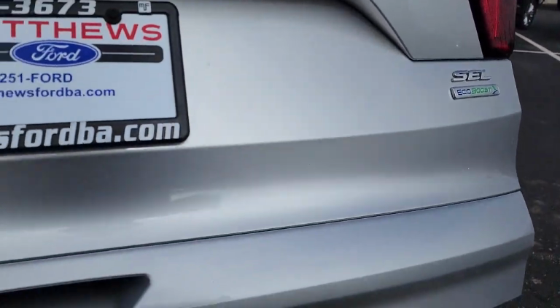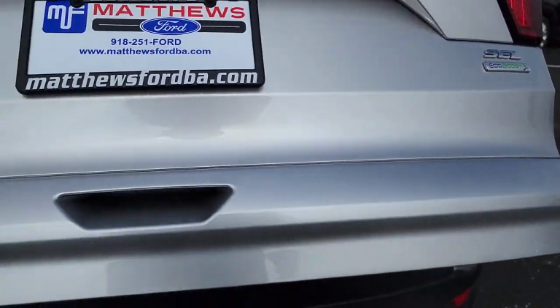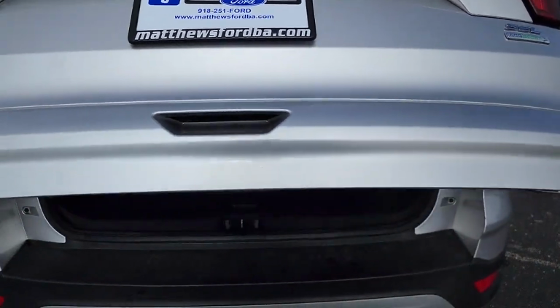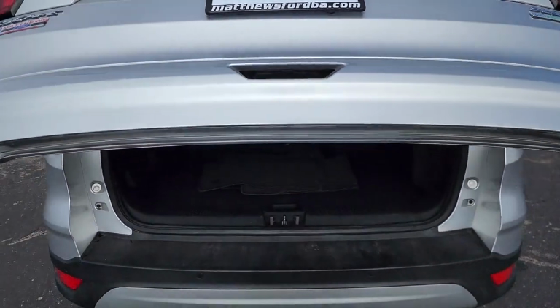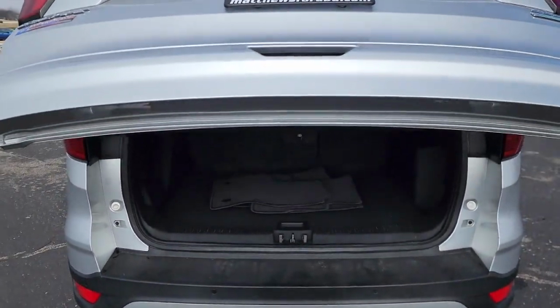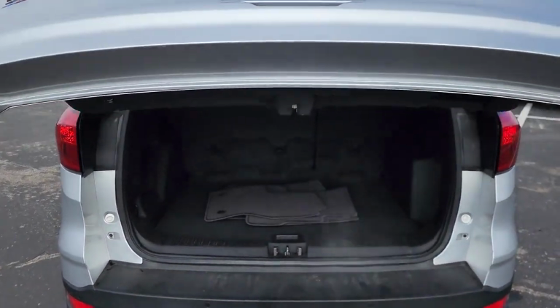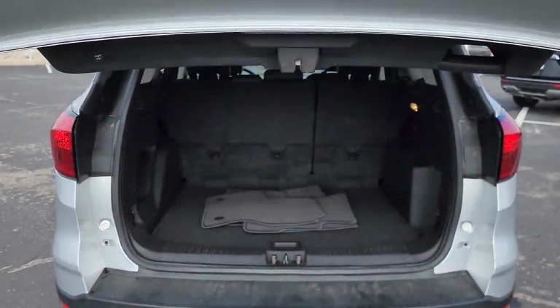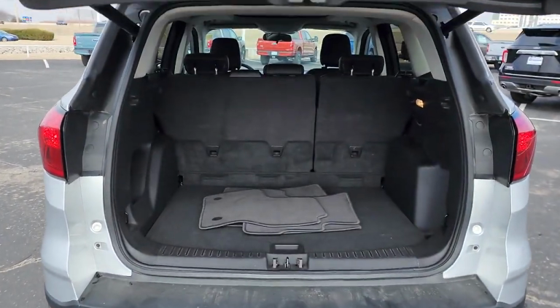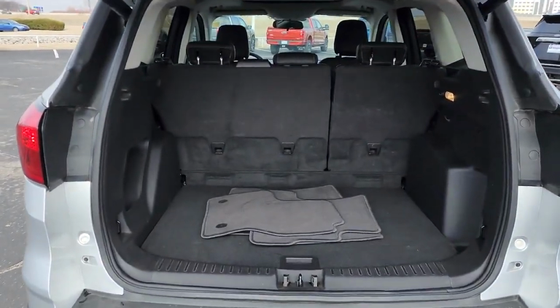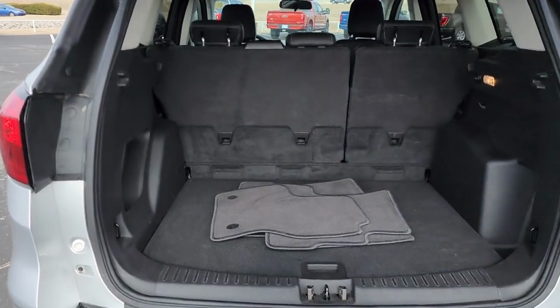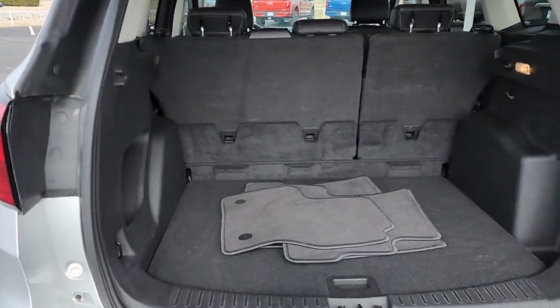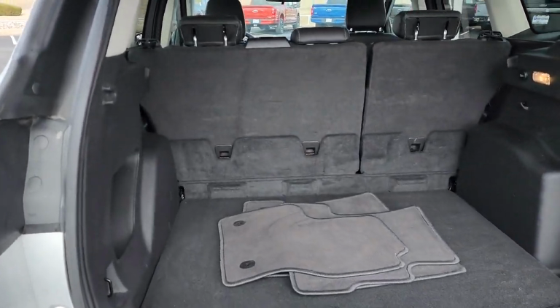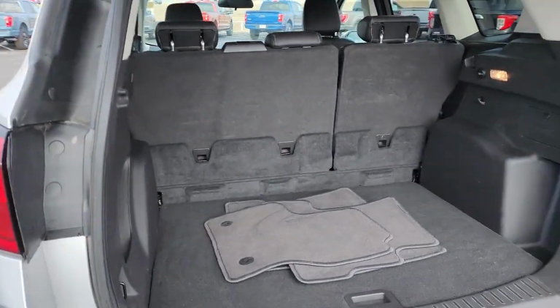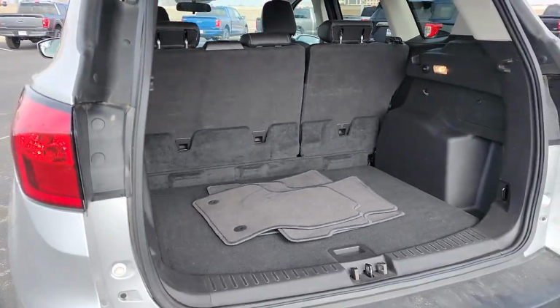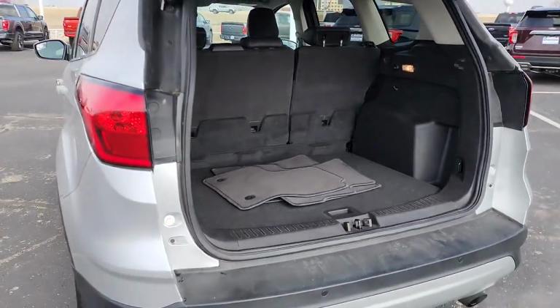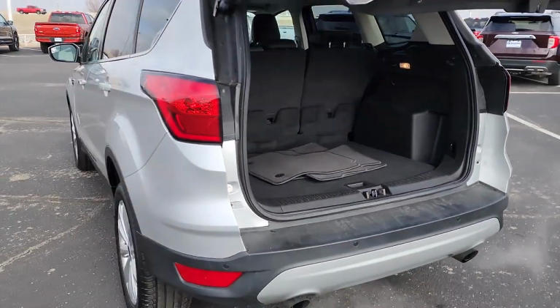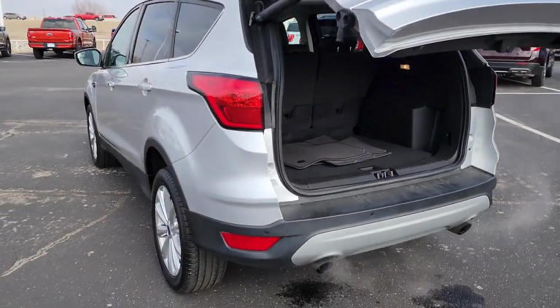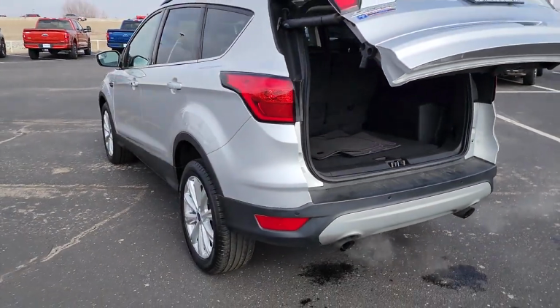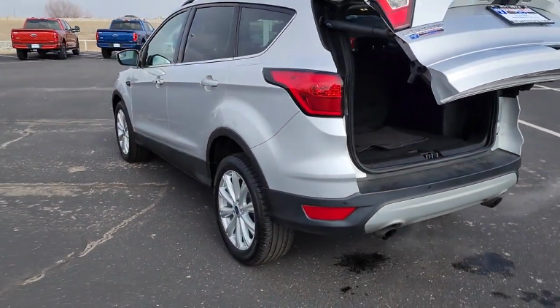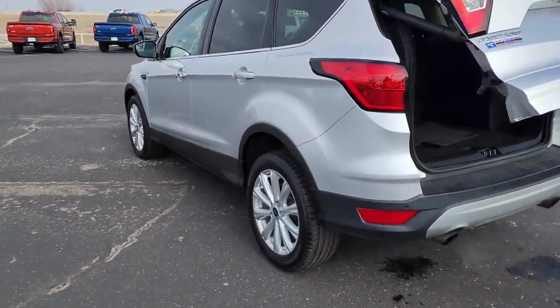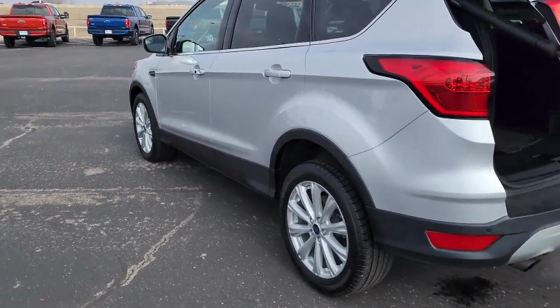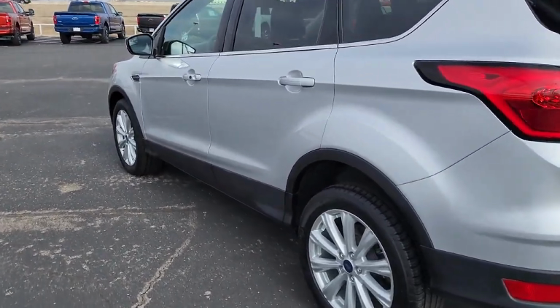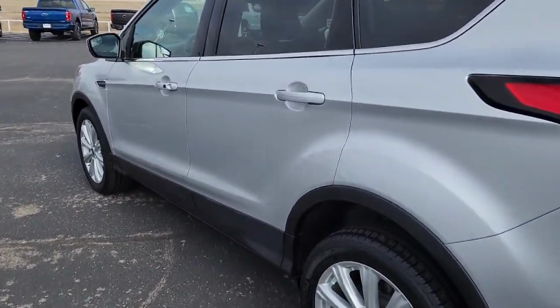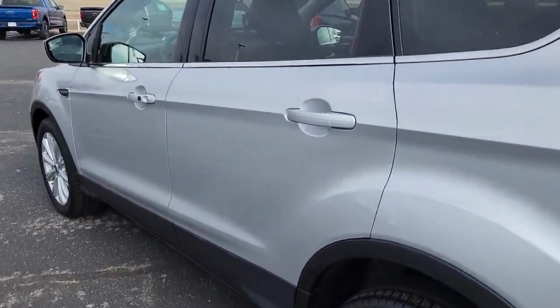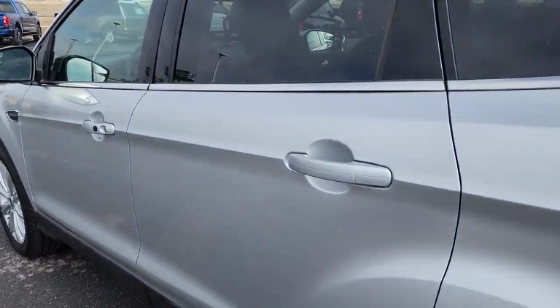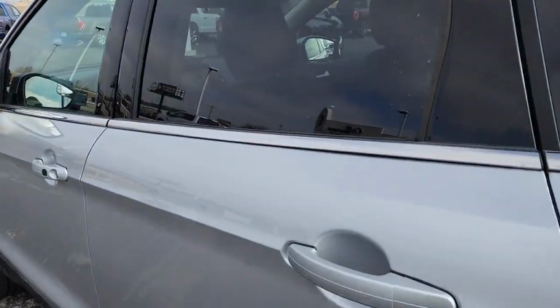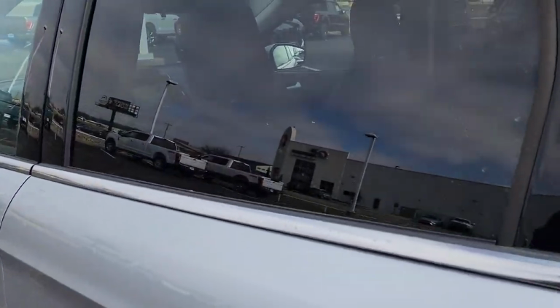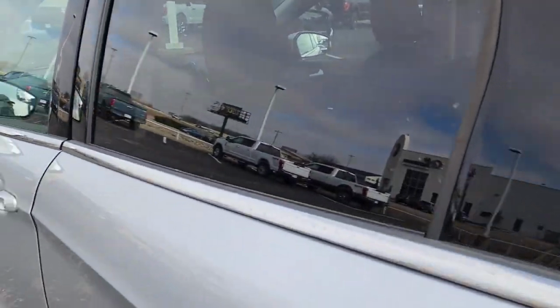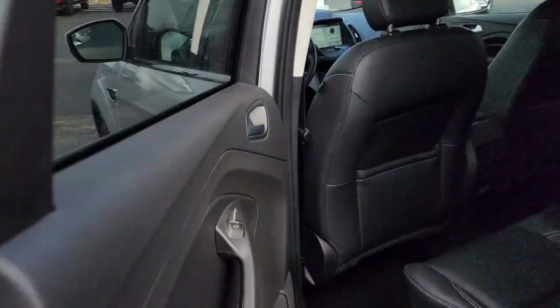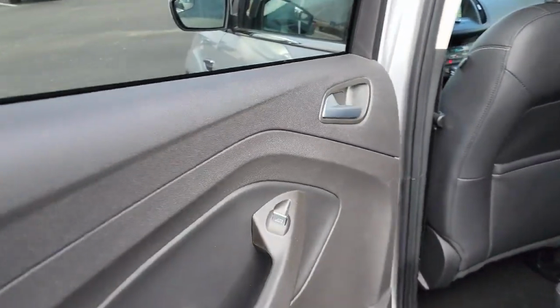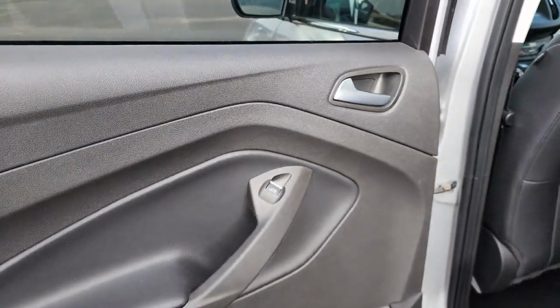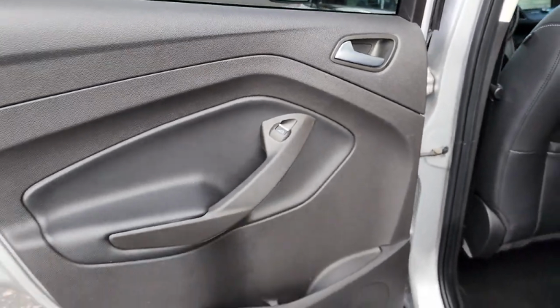These are just some of the great options this vehicle comes with: keyless entry, heated mirrors, keyless start, remote engine start, satellite radio, fog lamps, power lift gate, backup camera, Bluetooth connection, and Wi-Fi hotspot.